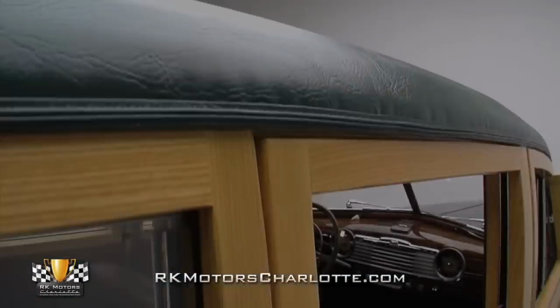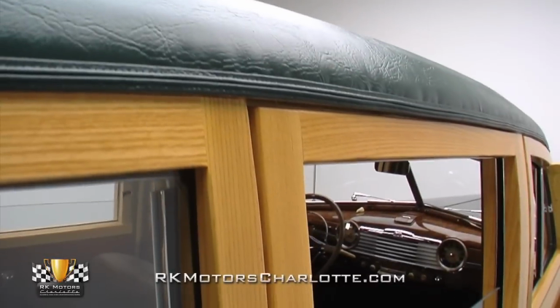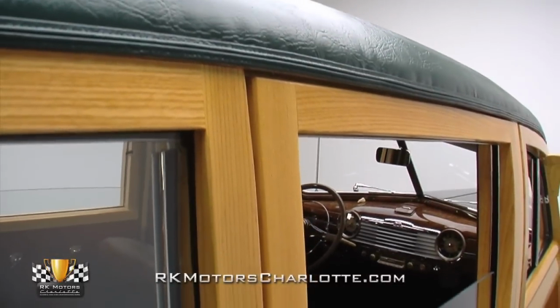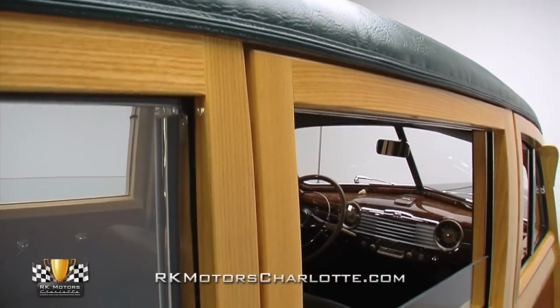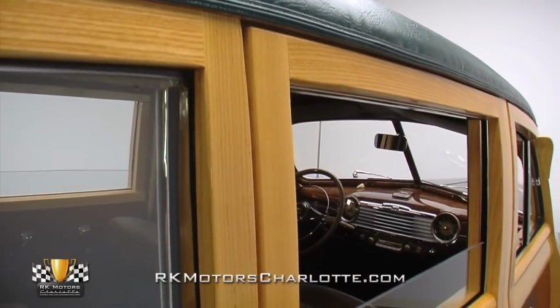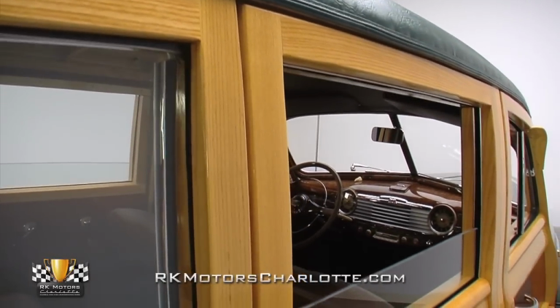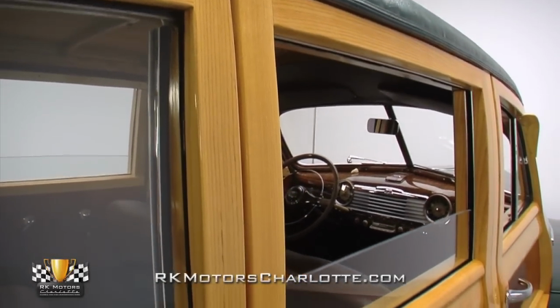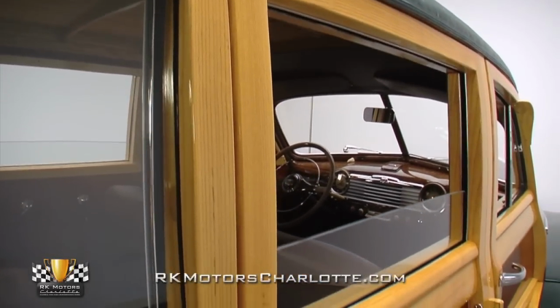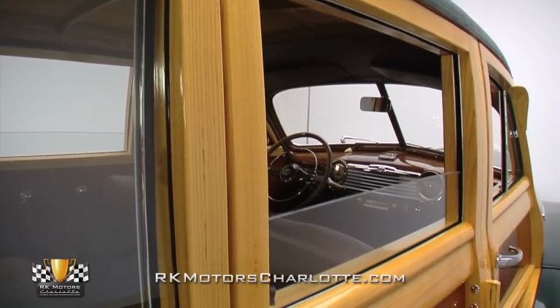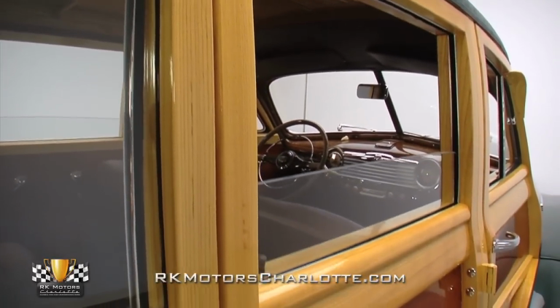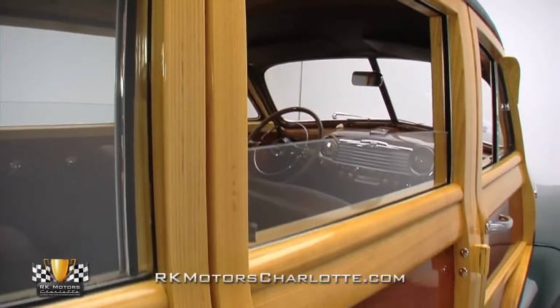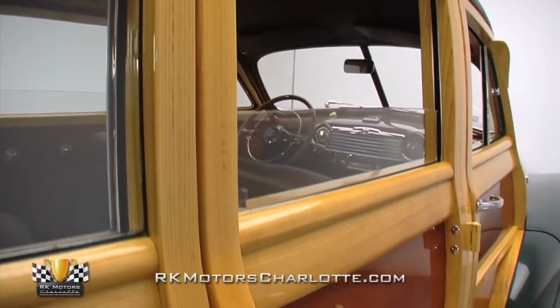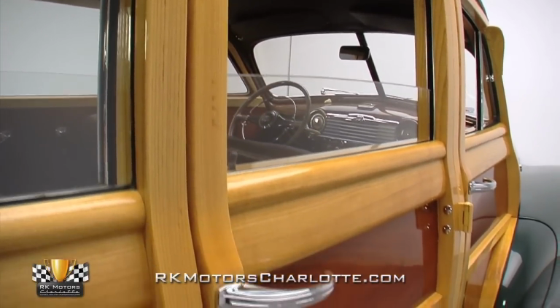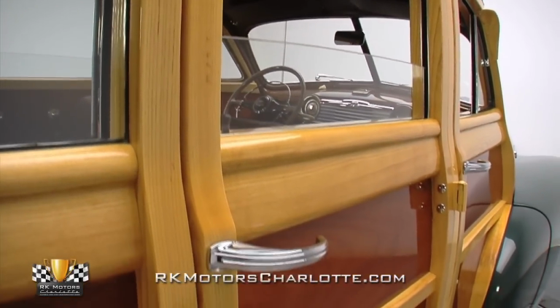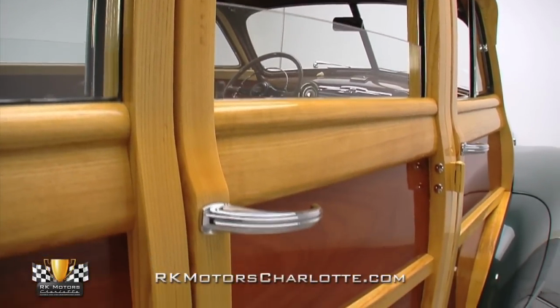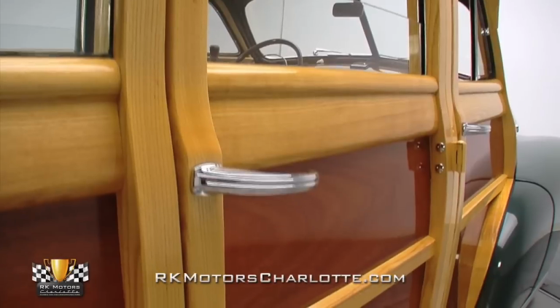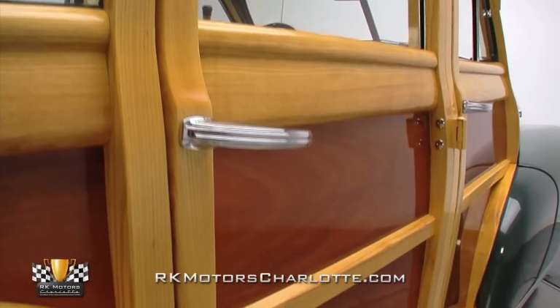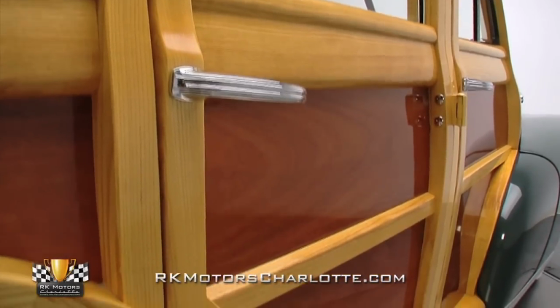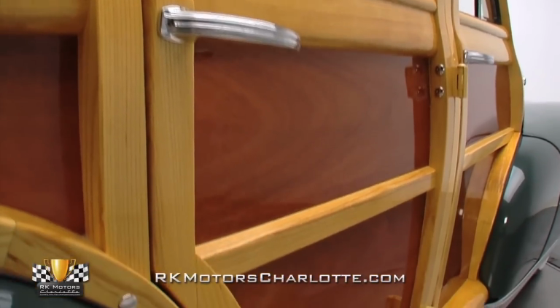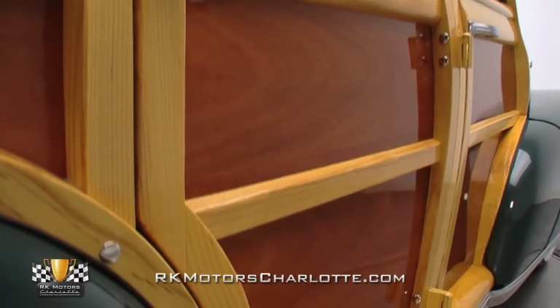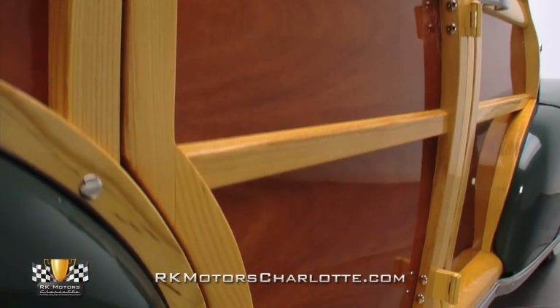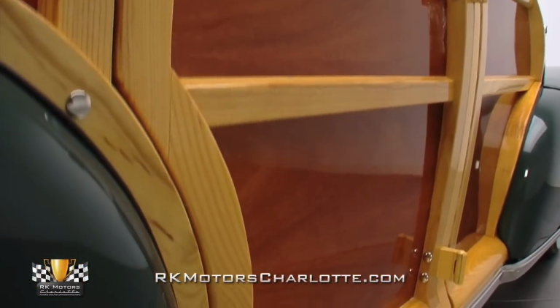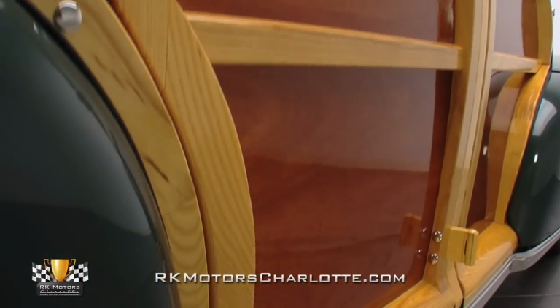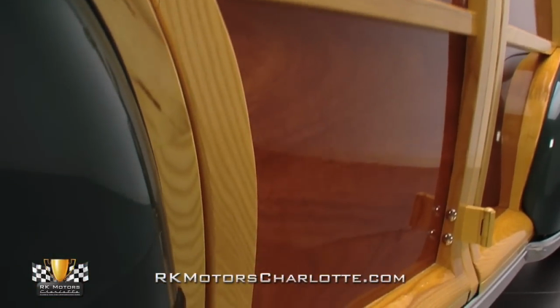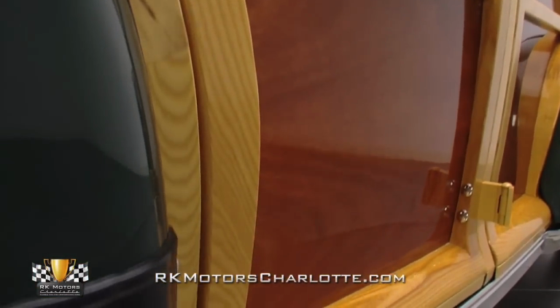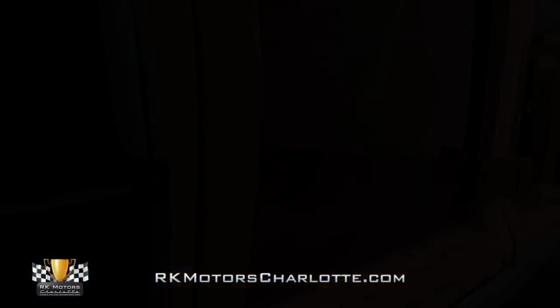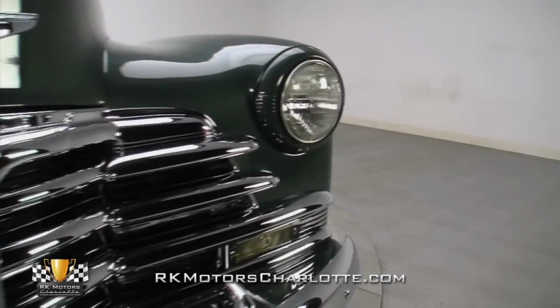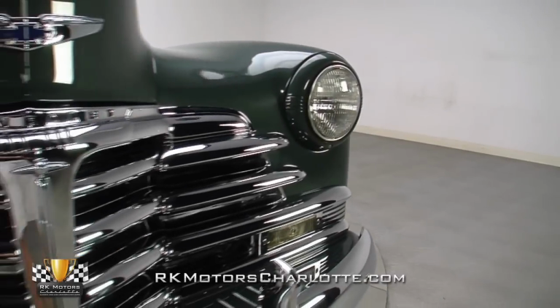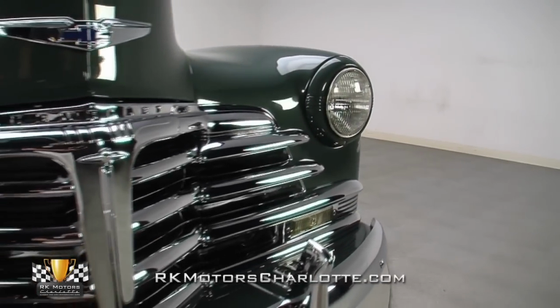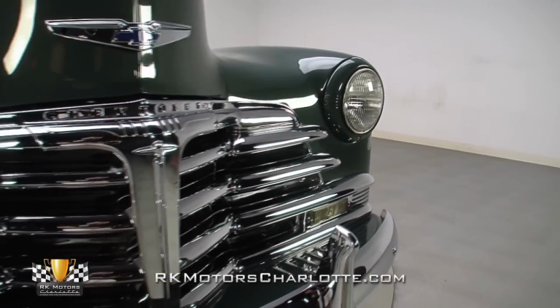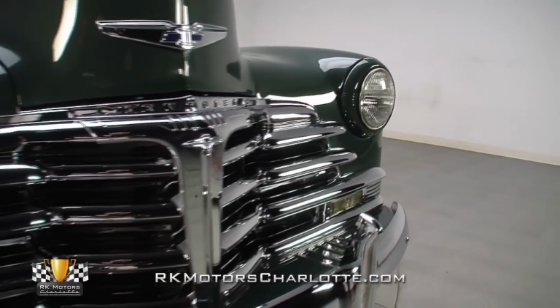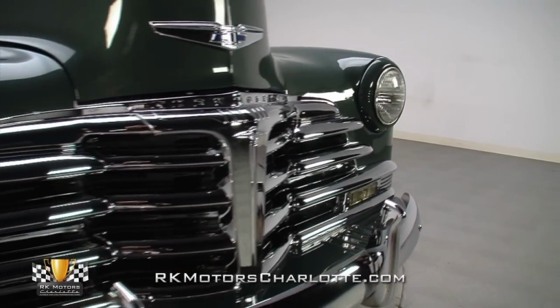The expert builders began by fitting the car with correct ash frames and correct mahogany panels that, given the nature of 1940s manufacturing techniques, likely suit the vintage body much better than its originals. Once that gorgeous woodwork was cut, nailed, and varnished,